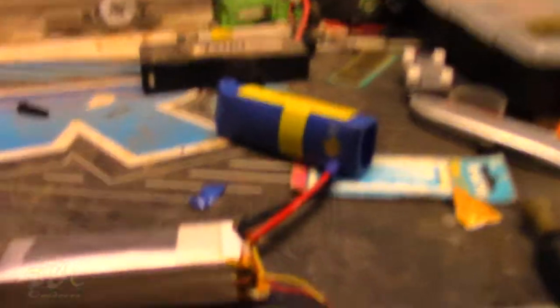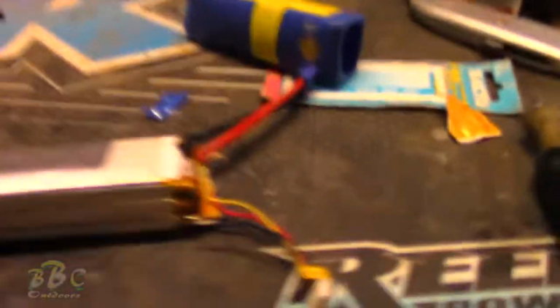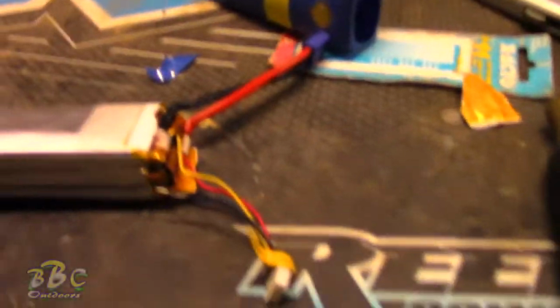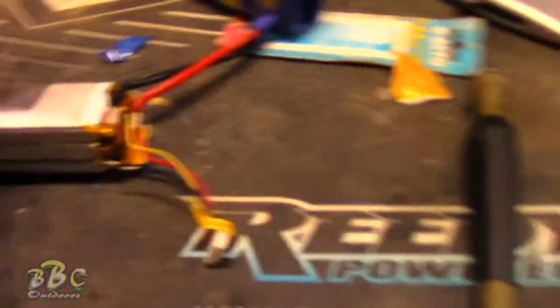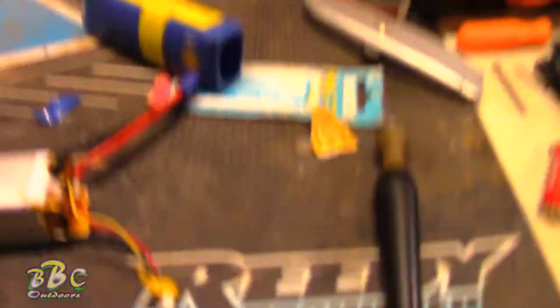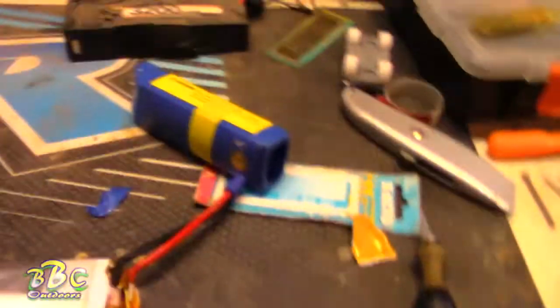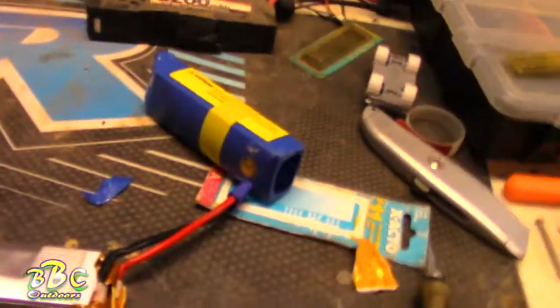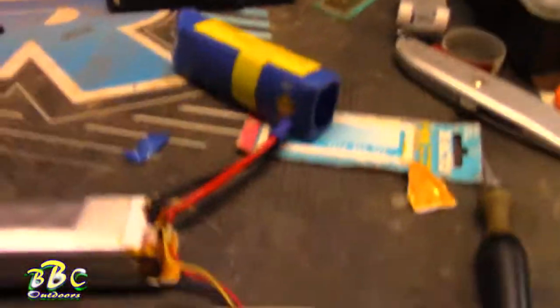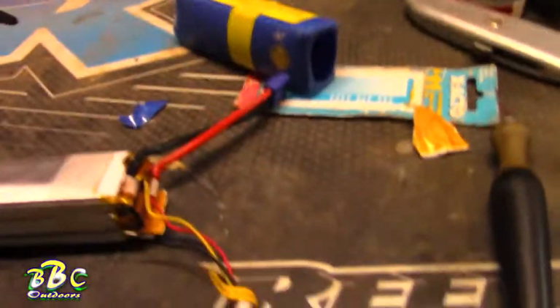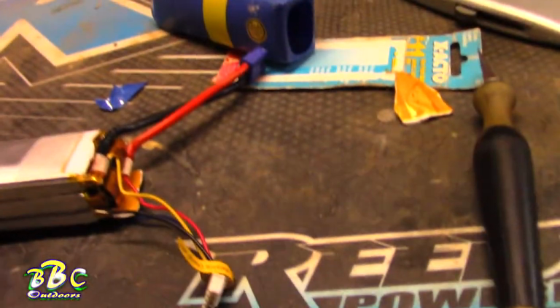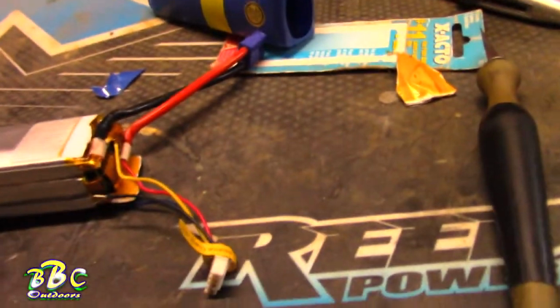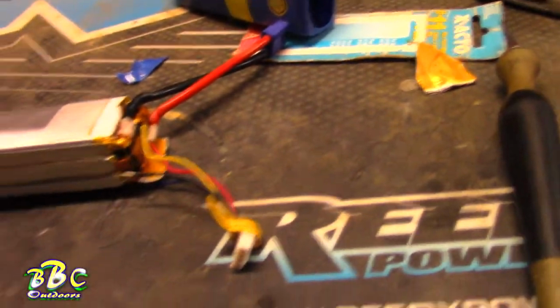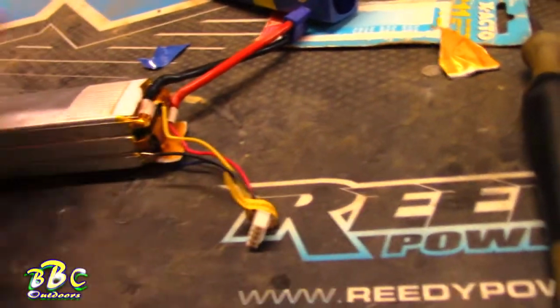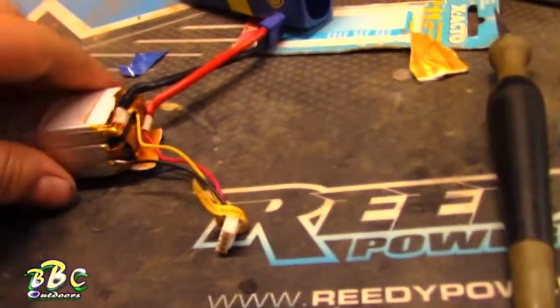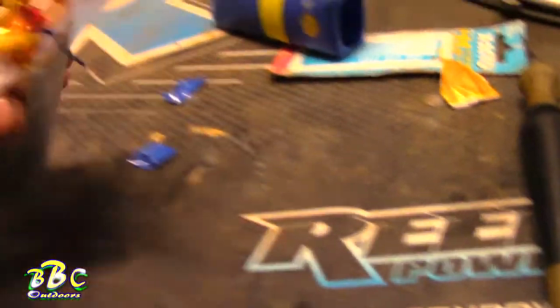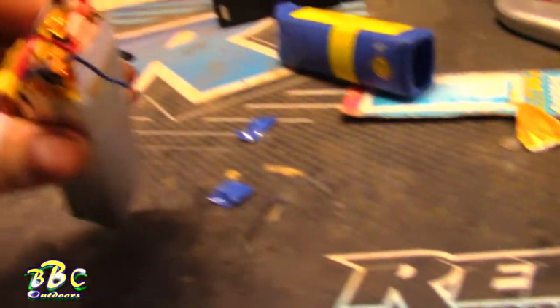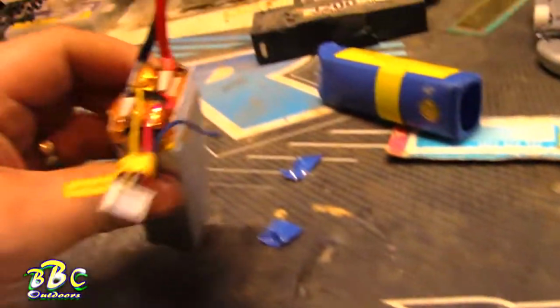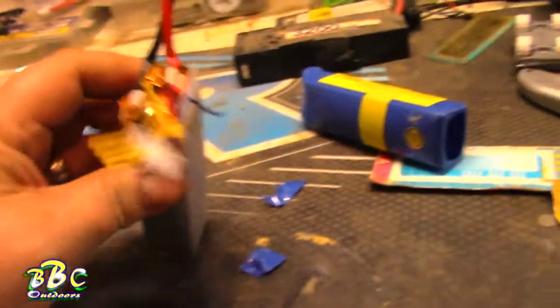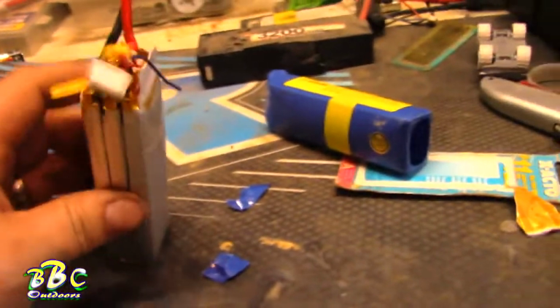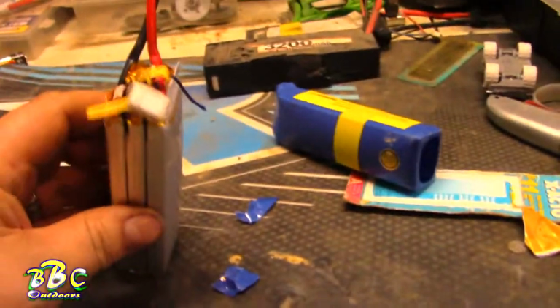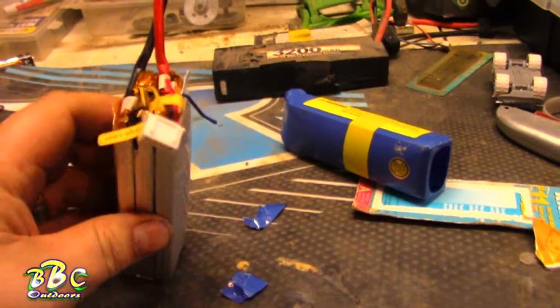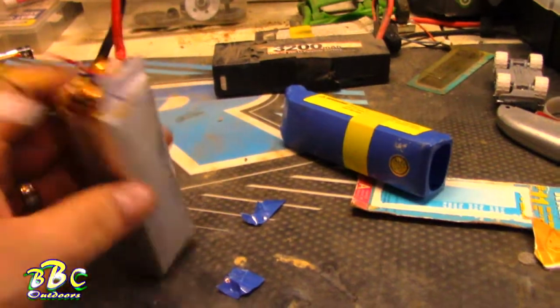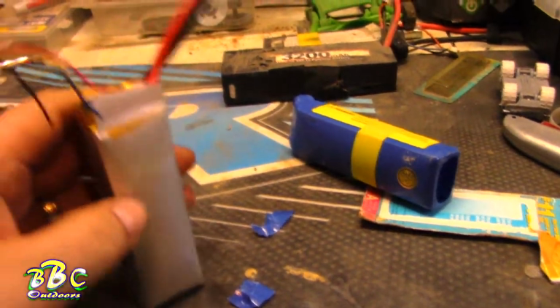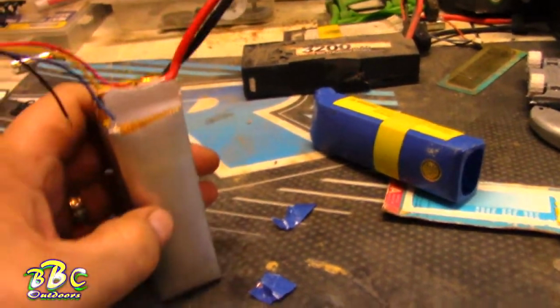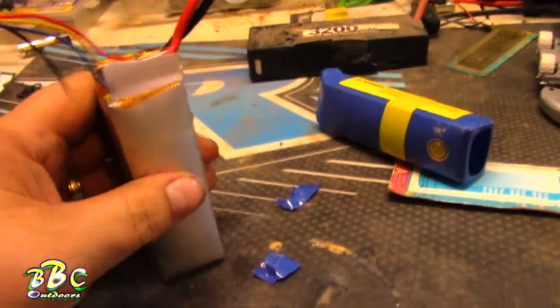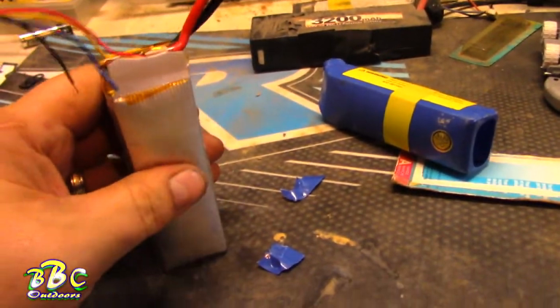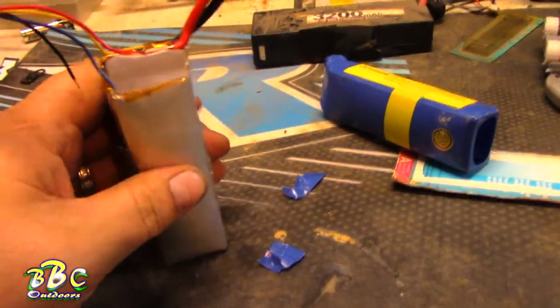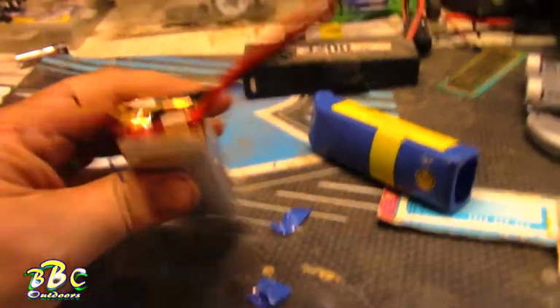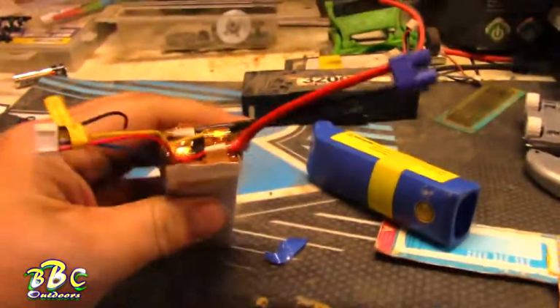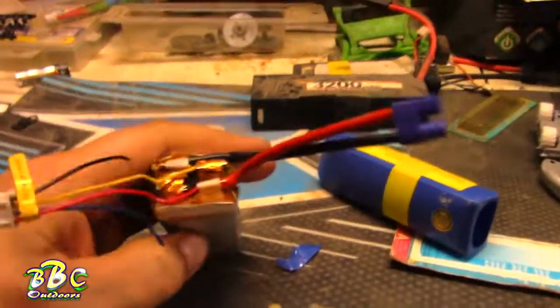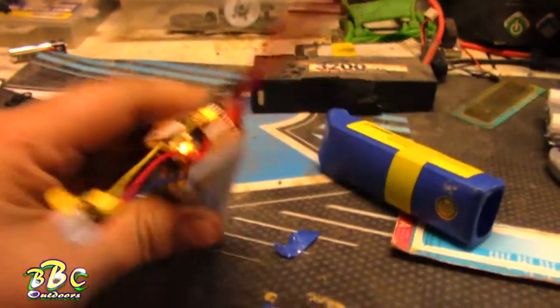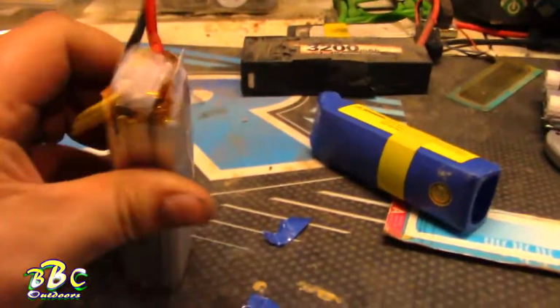Alright, BBC Outdoors. This is probably not something I recommend for most people — I'm probably not entirely sure I should be doing it myself — but here's what we got.